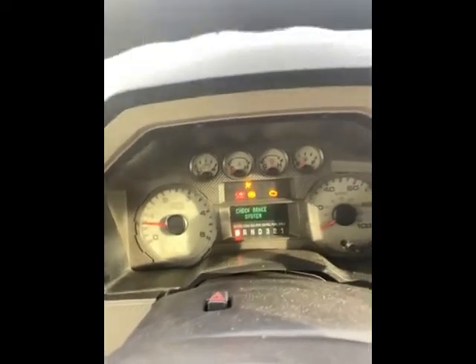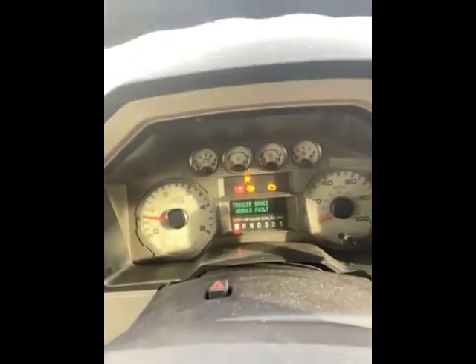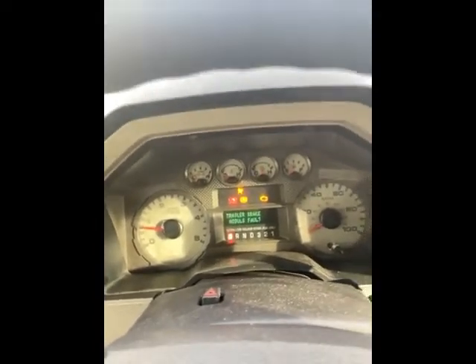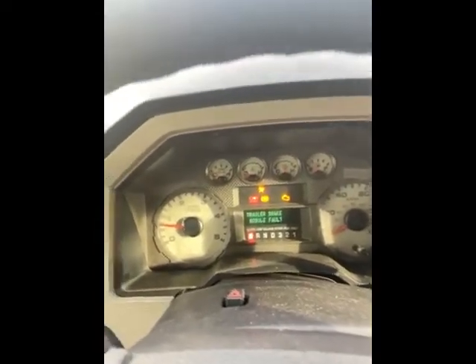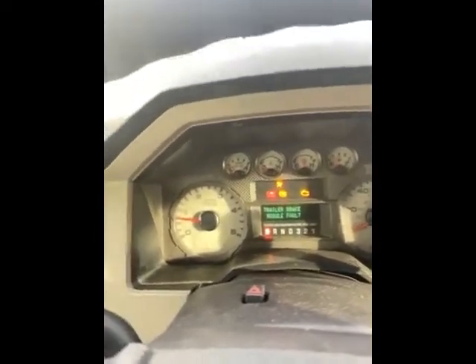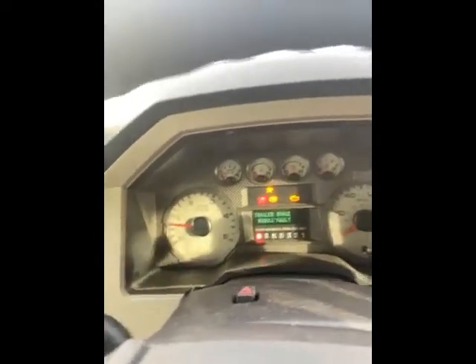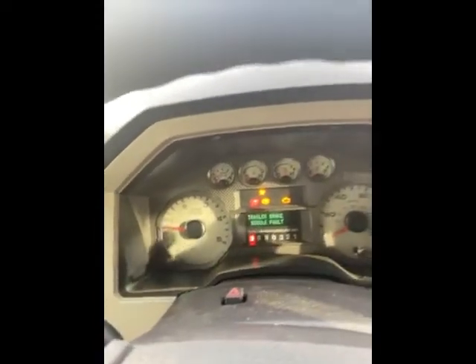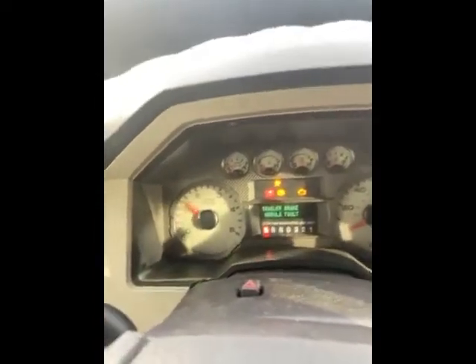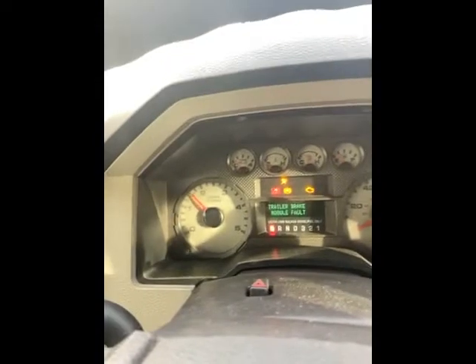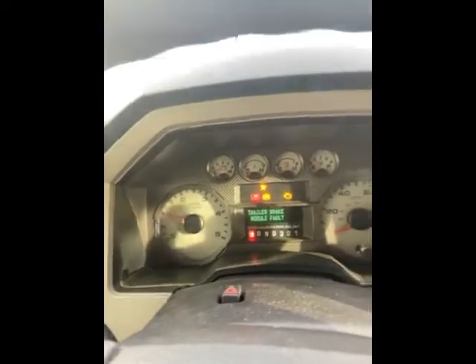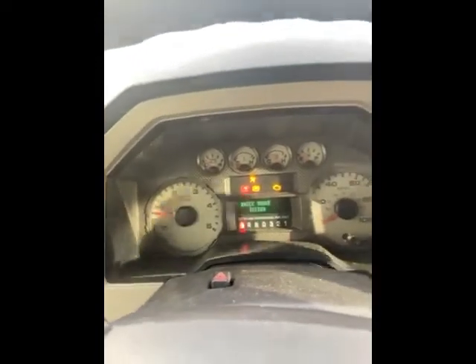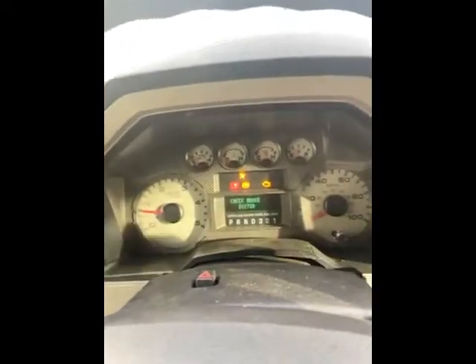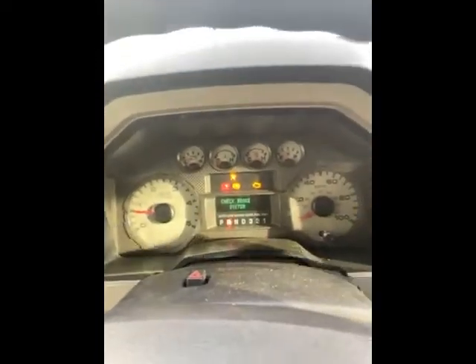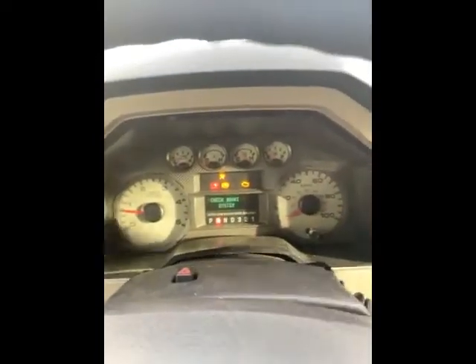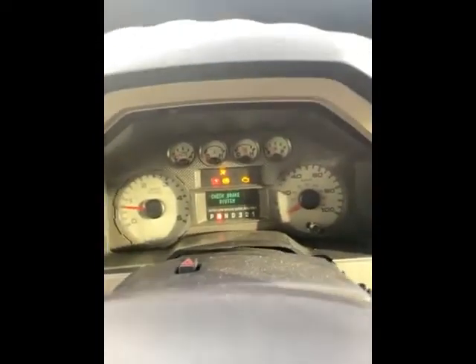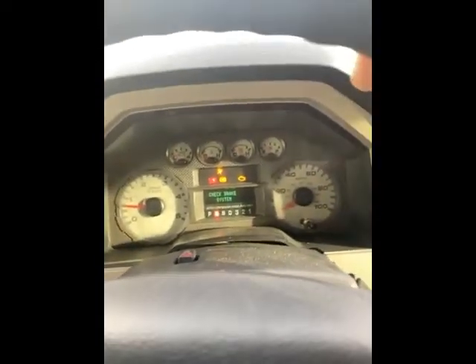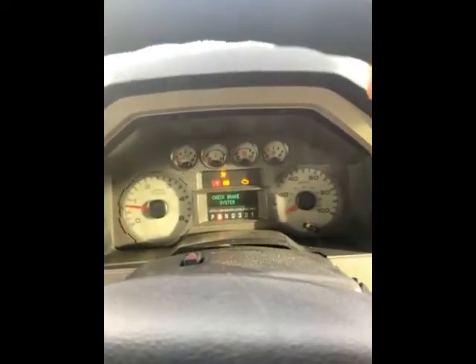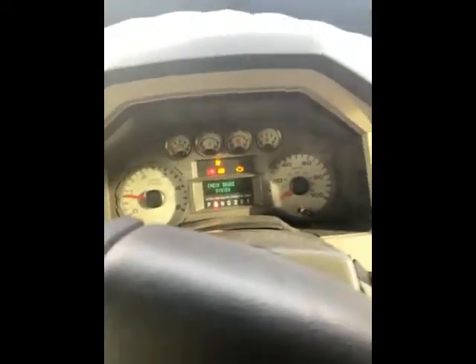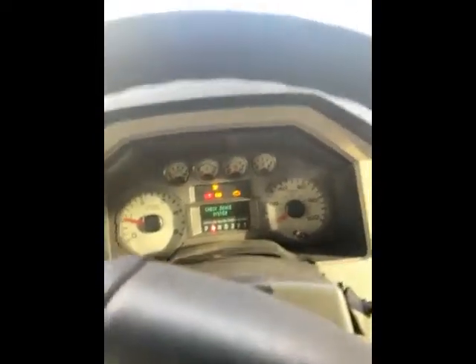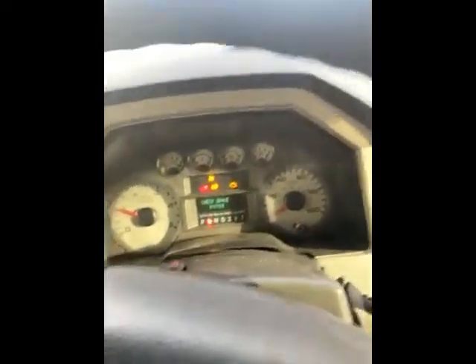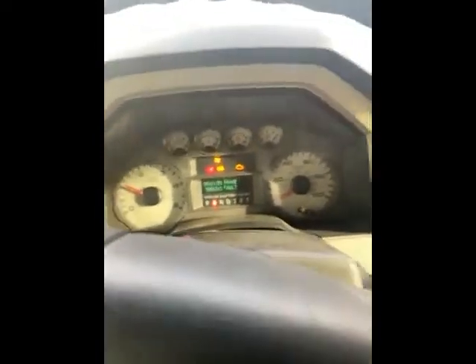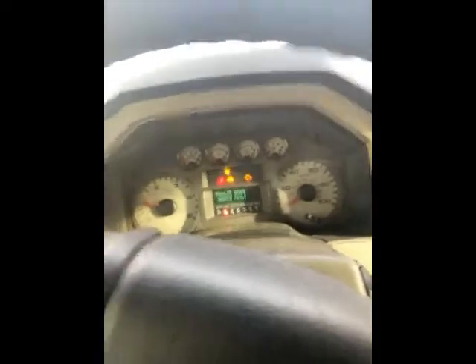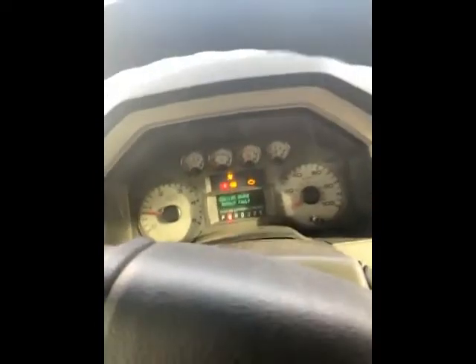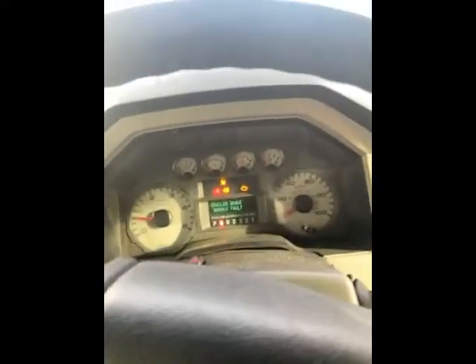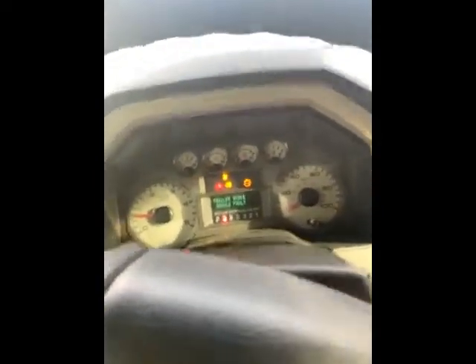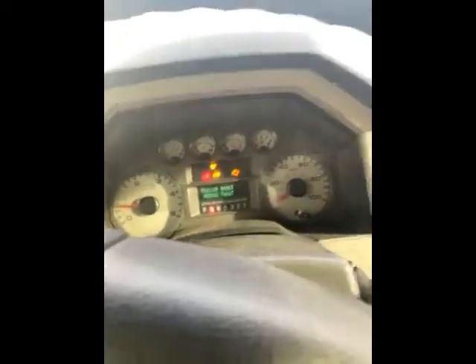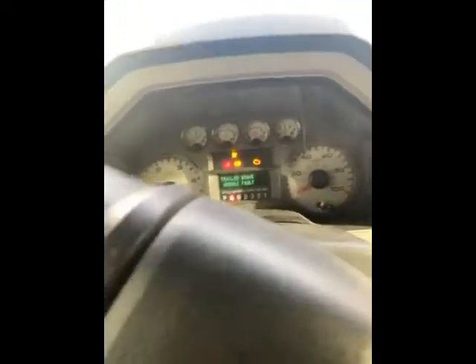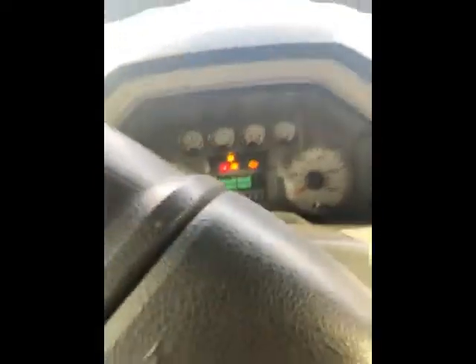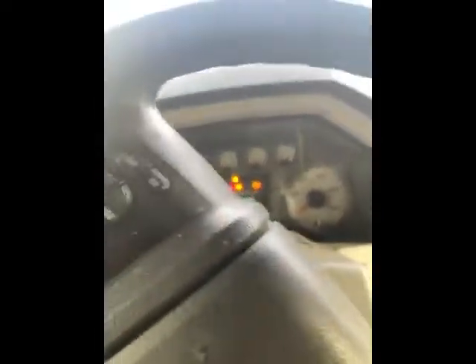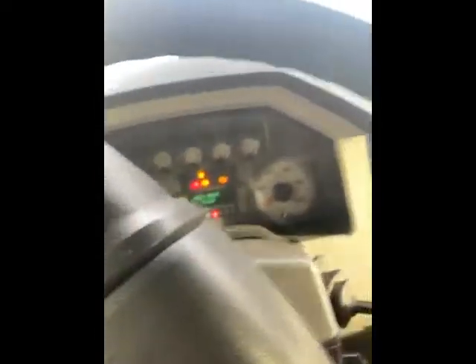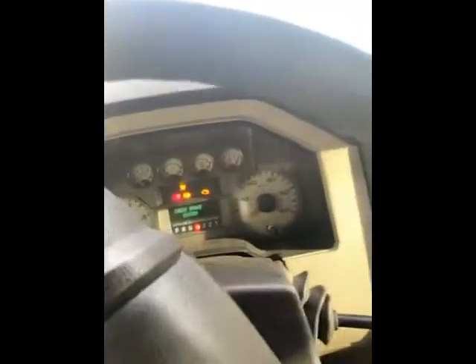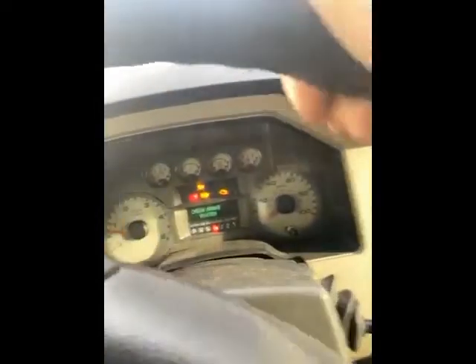Brakes don't feel squishy. Started right up. Doesn't make any noises when we put it in park to drive.